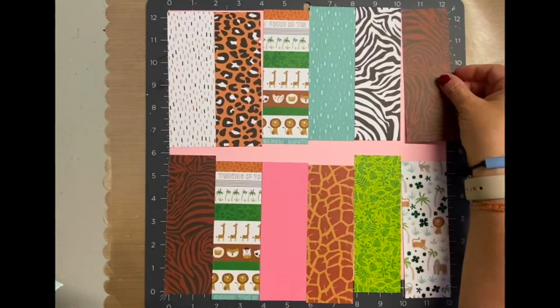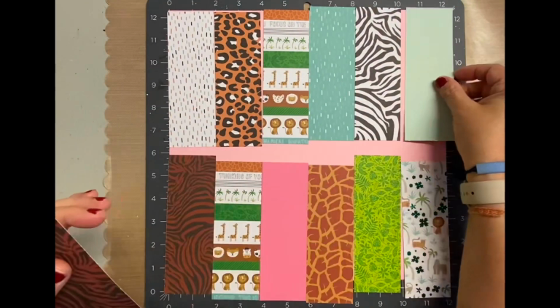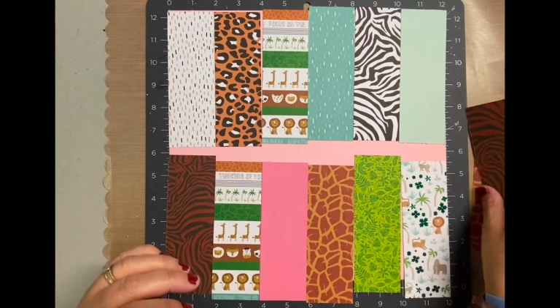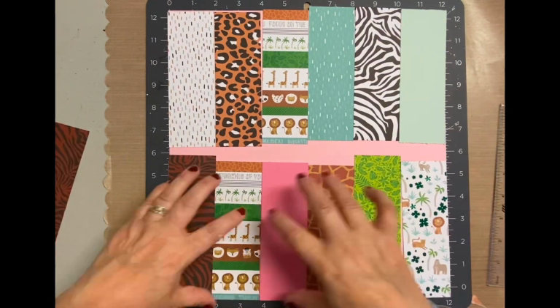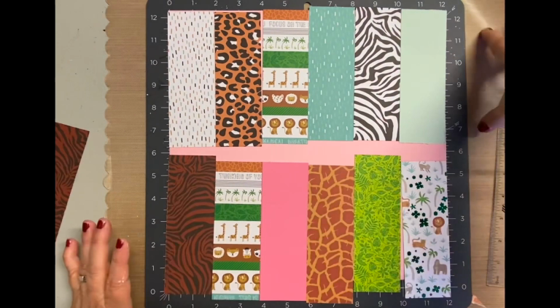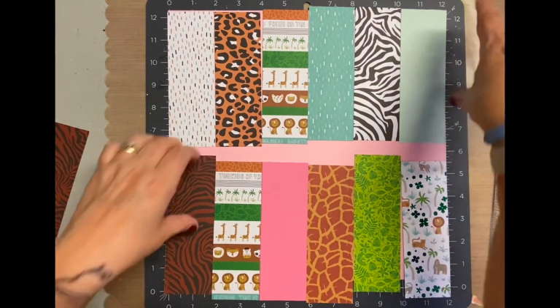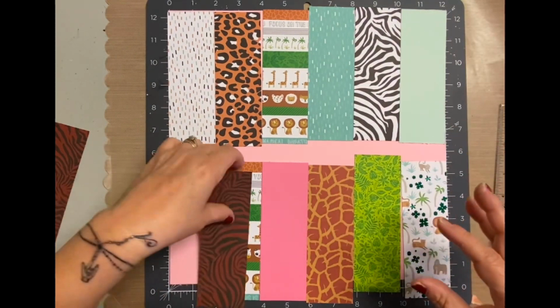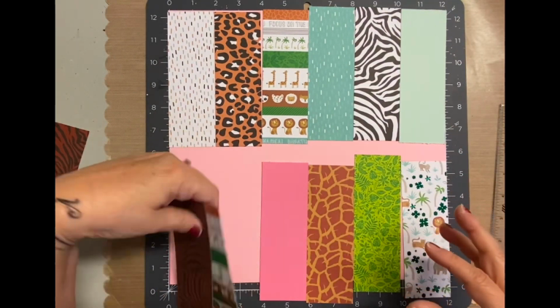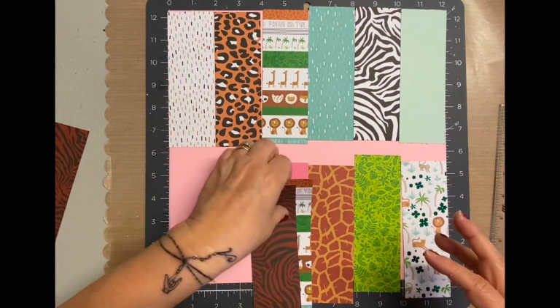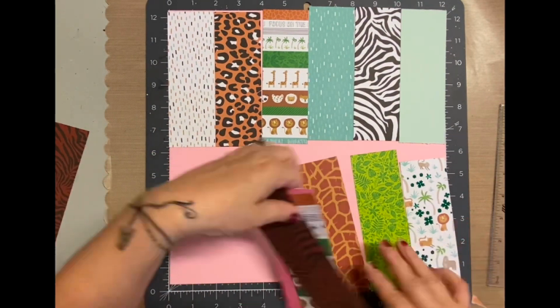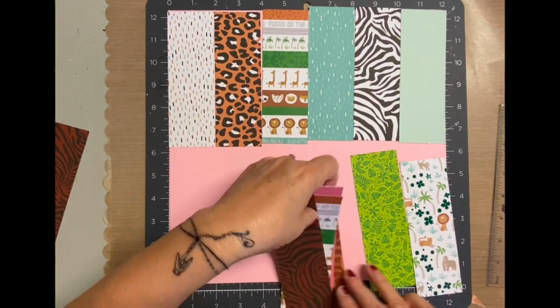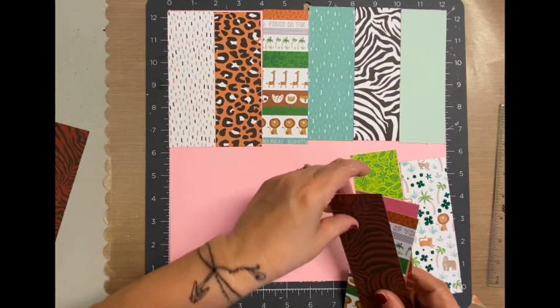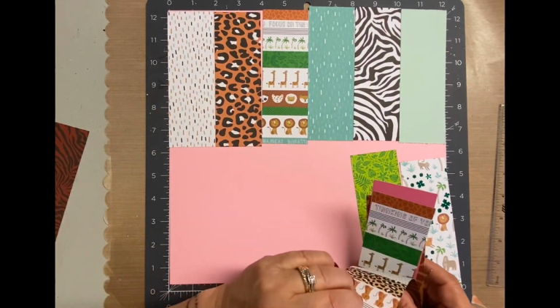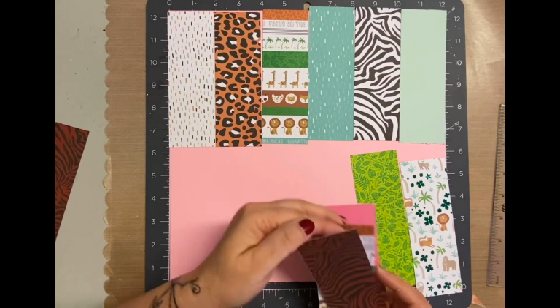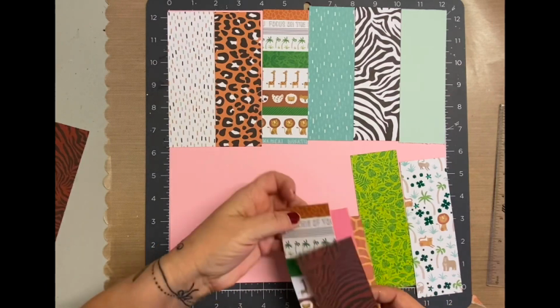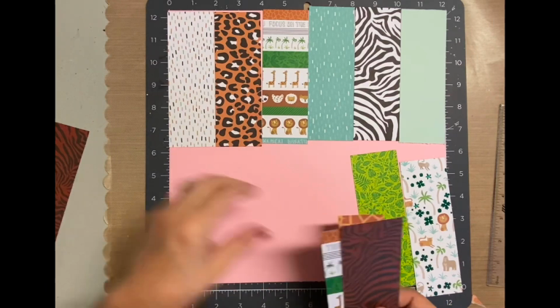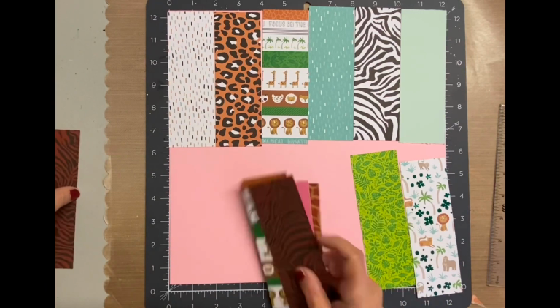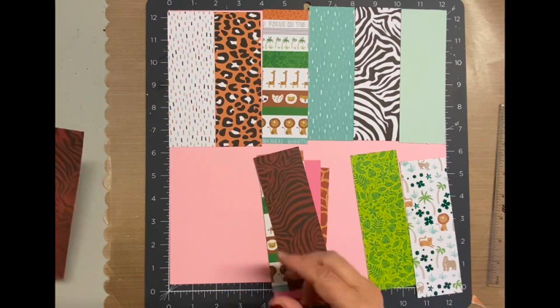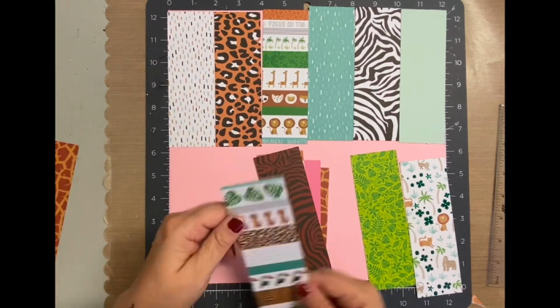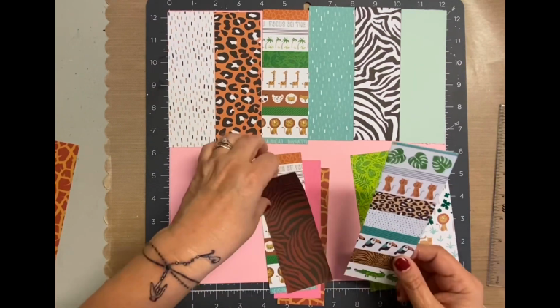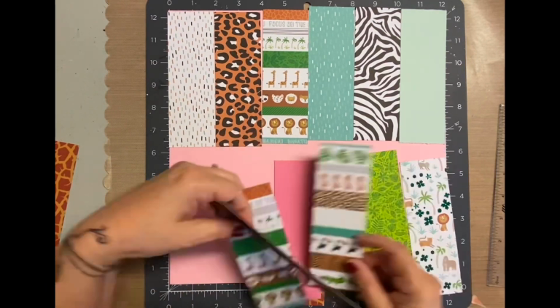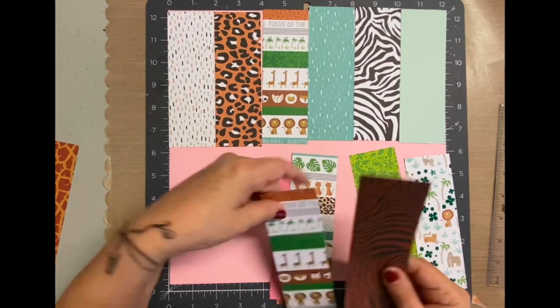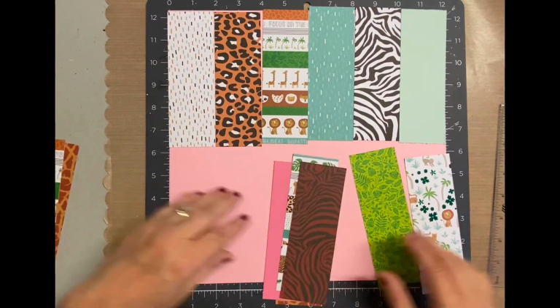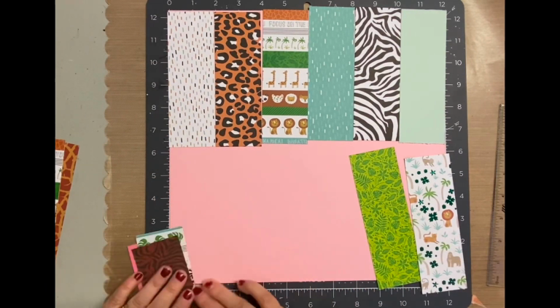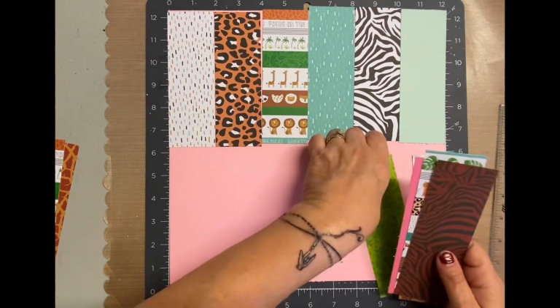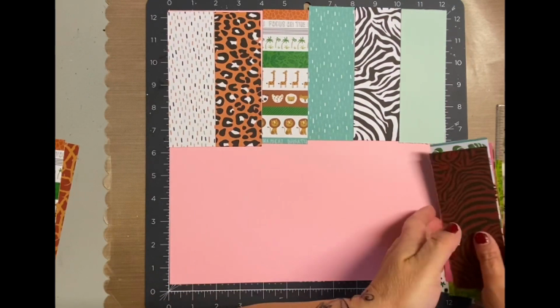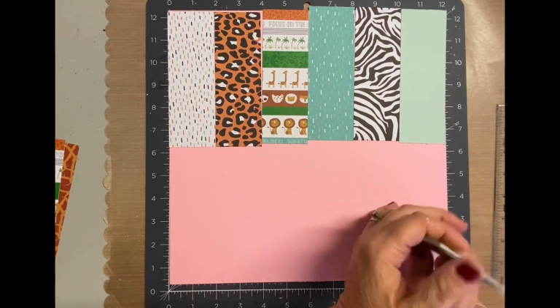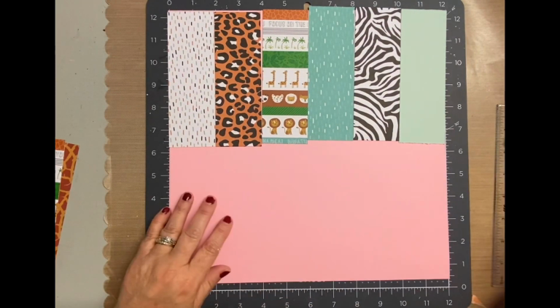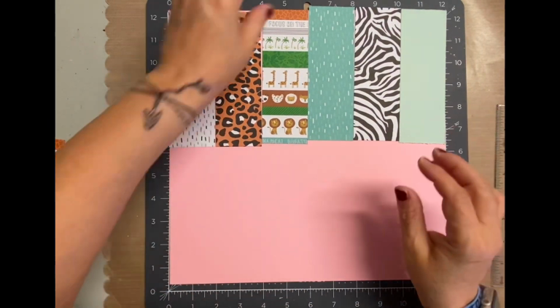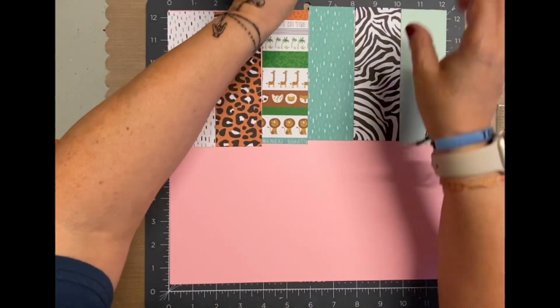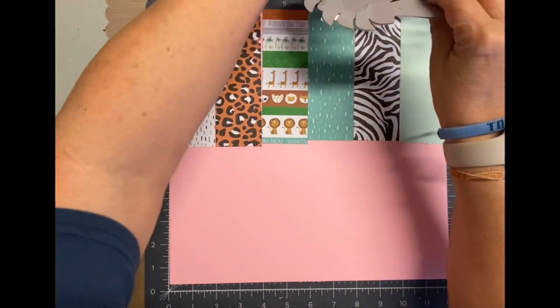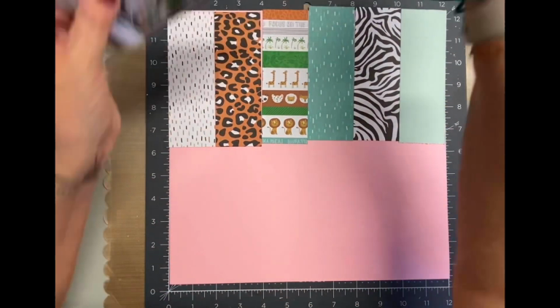So I'm just arranging them in a way that looks pleasing. Now the bottom row of that are actually going to be going on the right side of the layout. I just figured I didn't really need to pull both pages out just to organize how I wanted the strips to go. So for now I'm putting those aside.